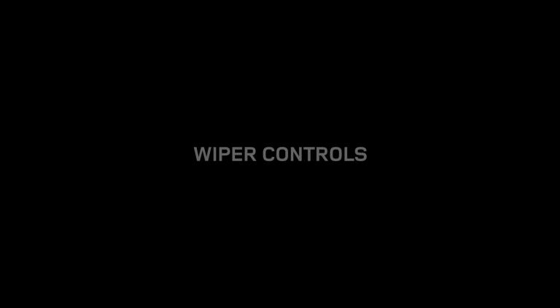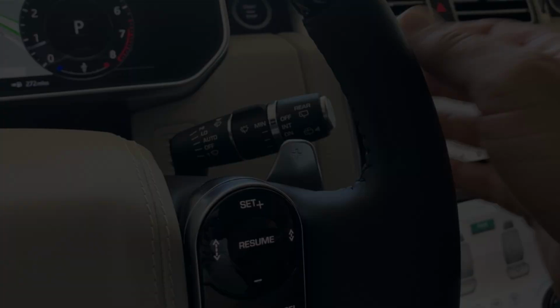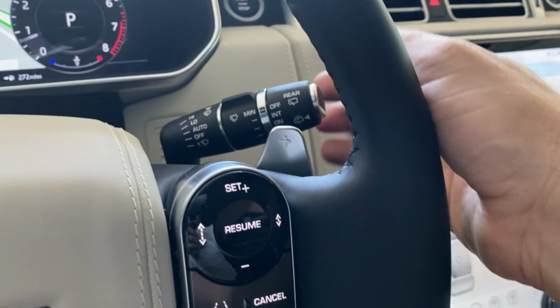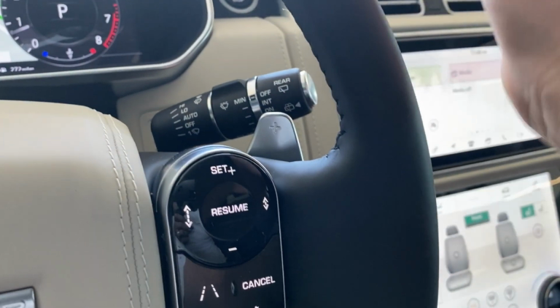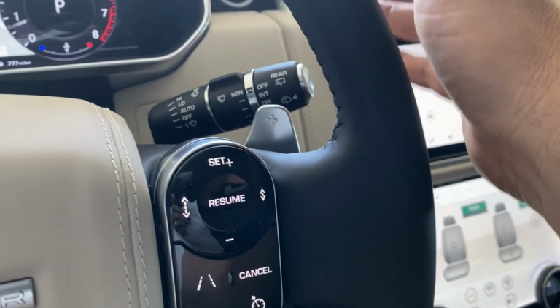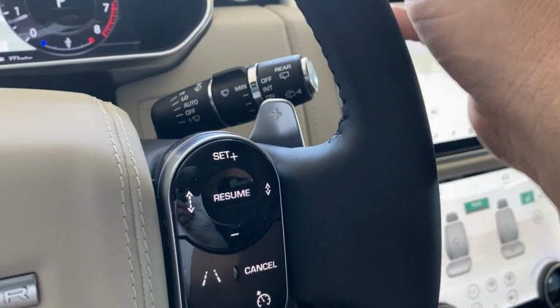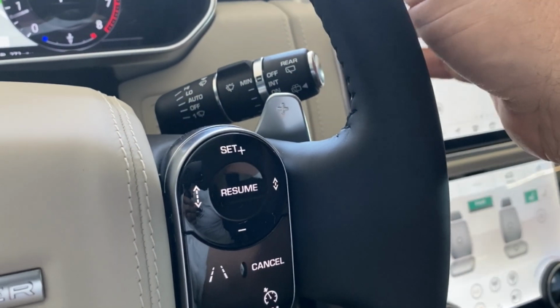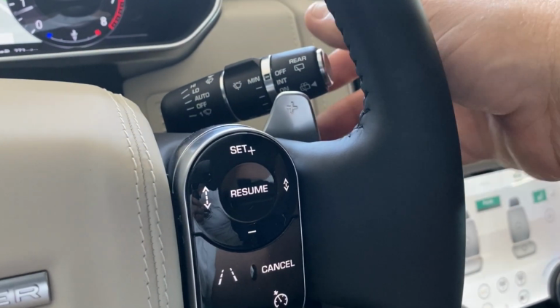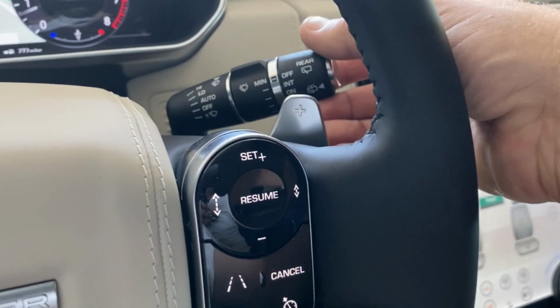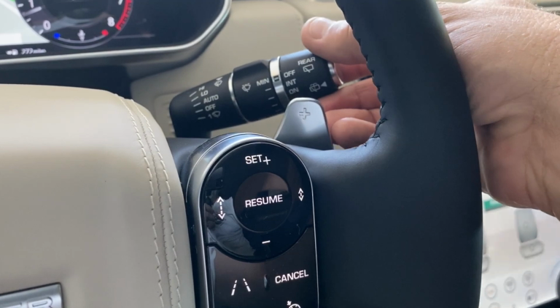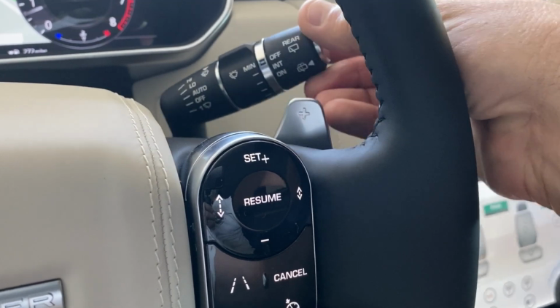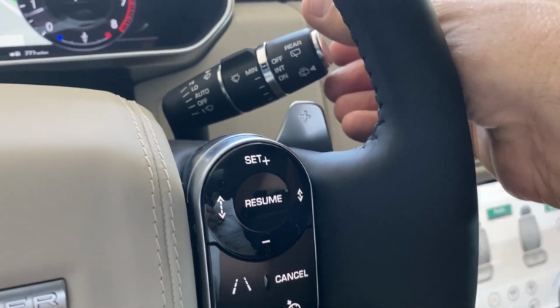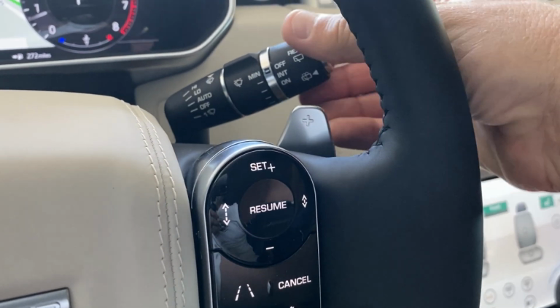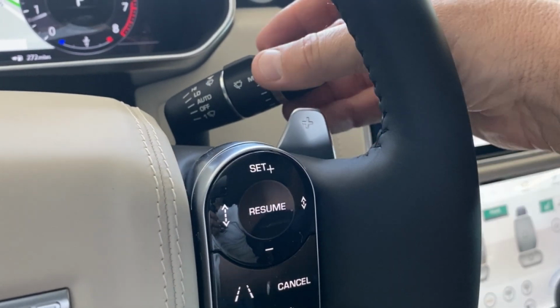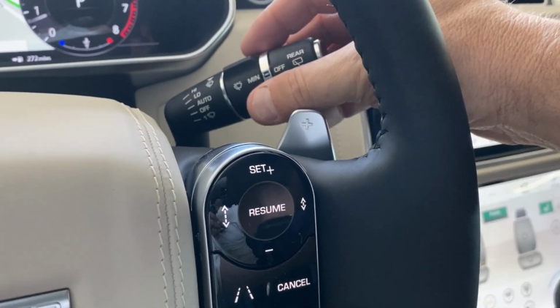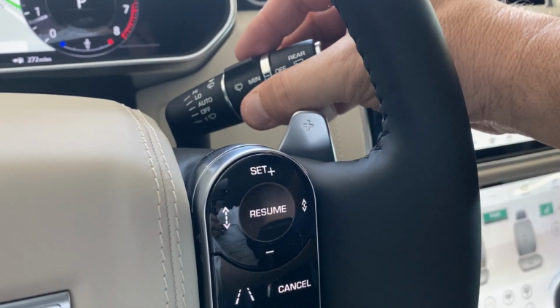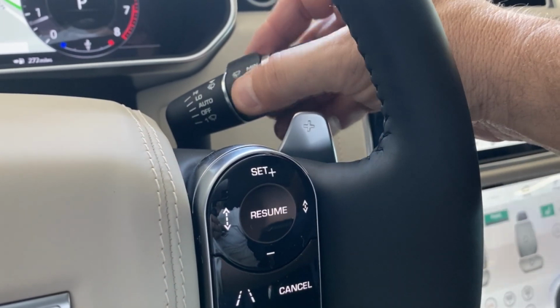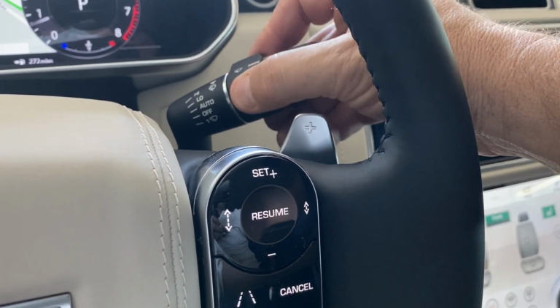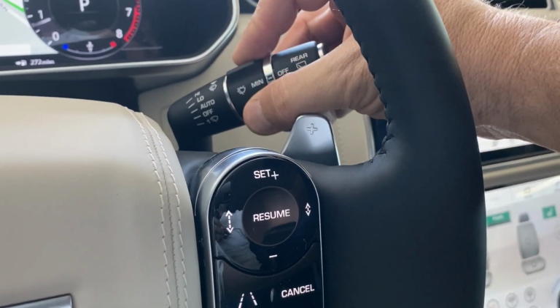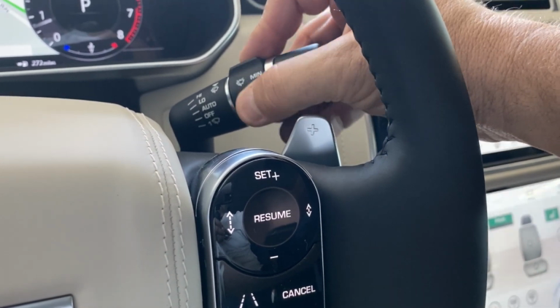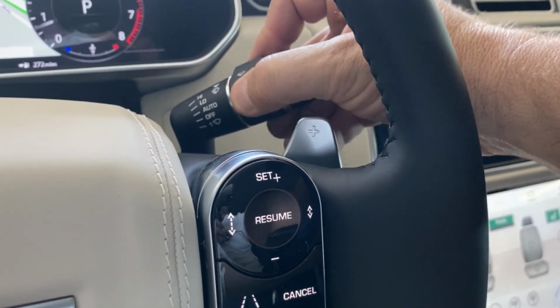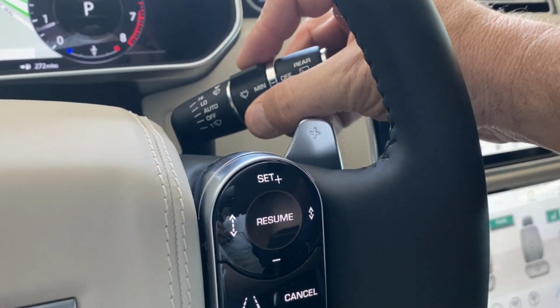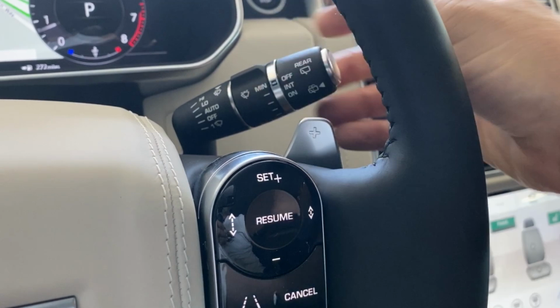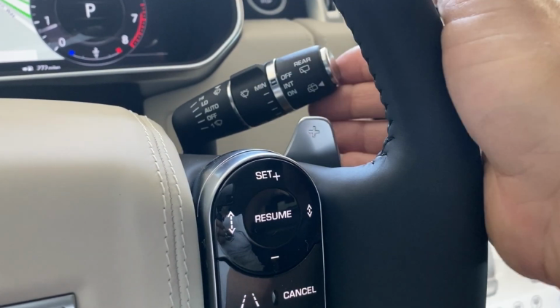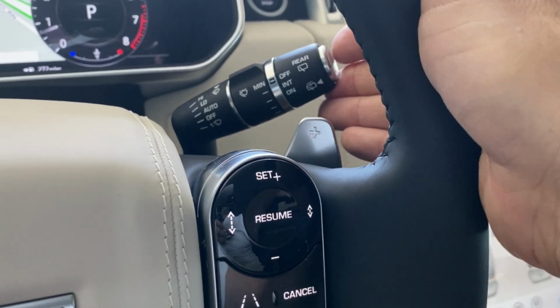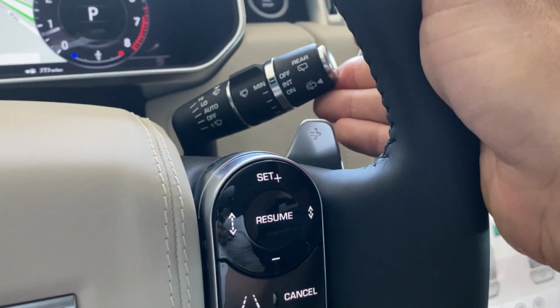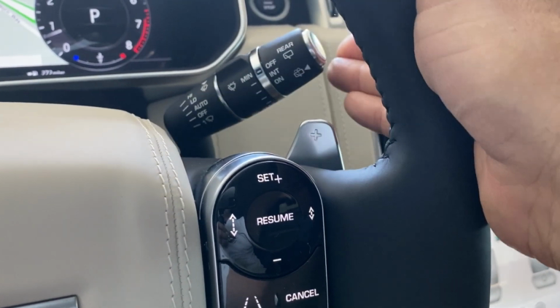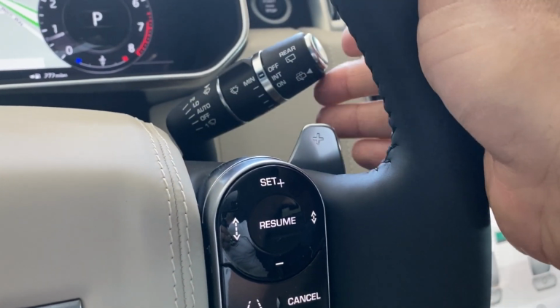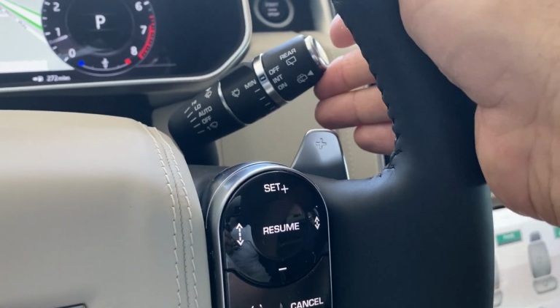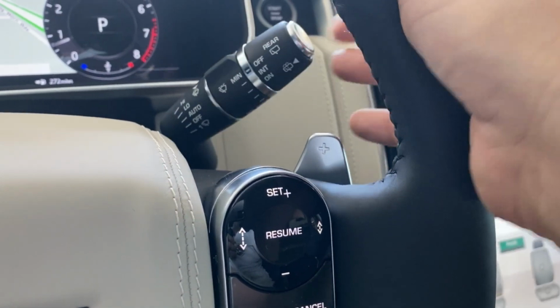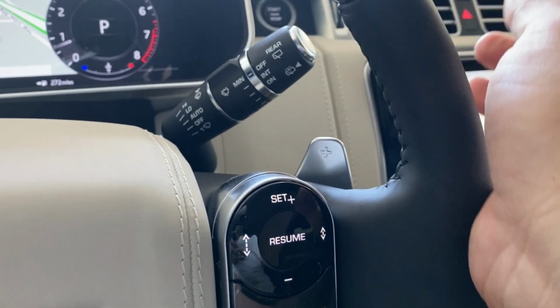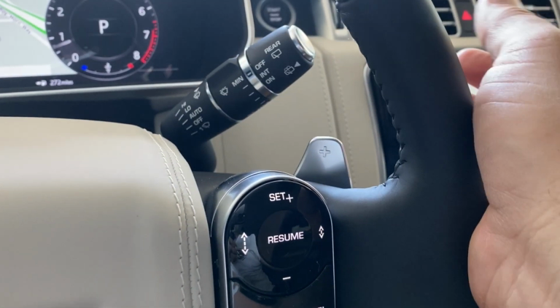For your wipers, at rest, the wipers are off. One click up is automatic, and in here, once it's on automatic, this will adjust your sensitivity. Then low, and then high as you continue.